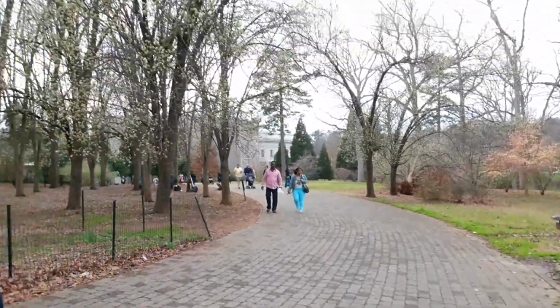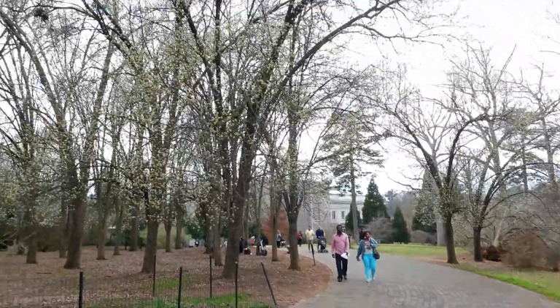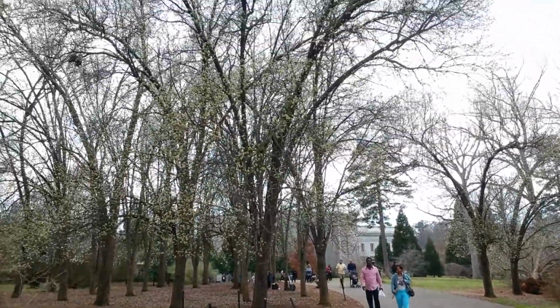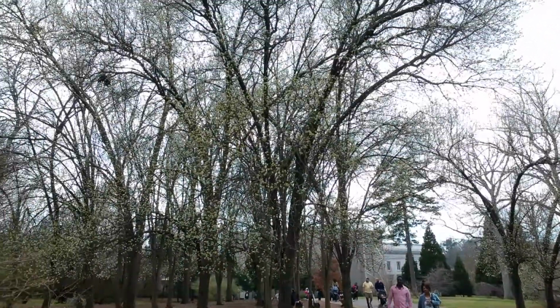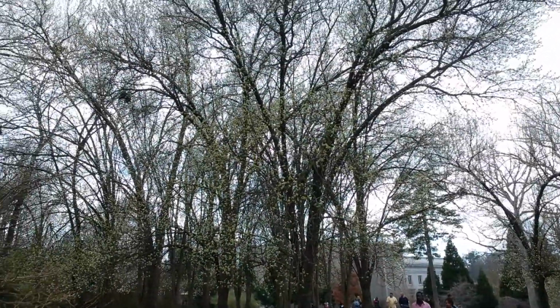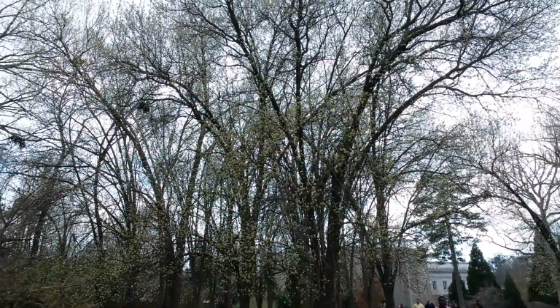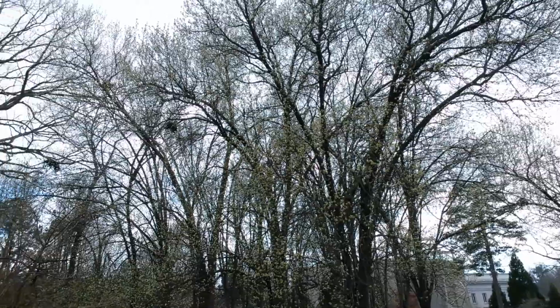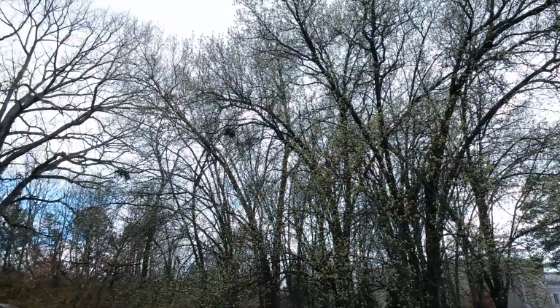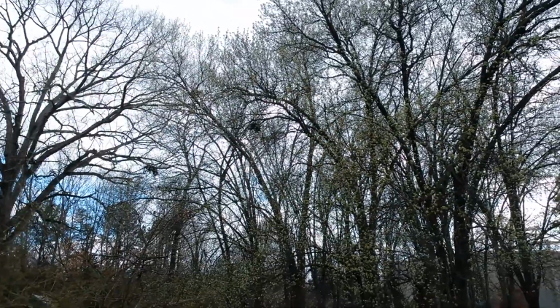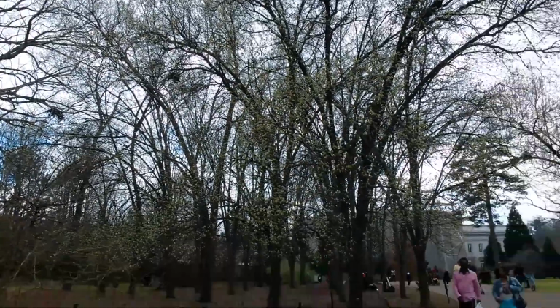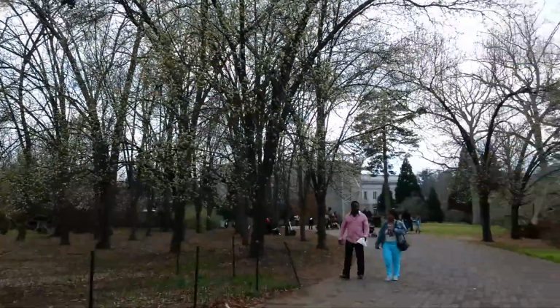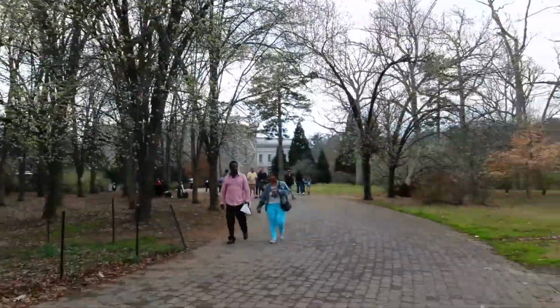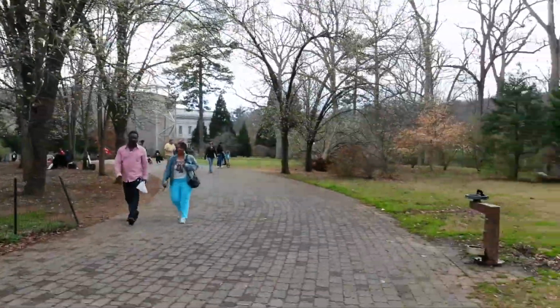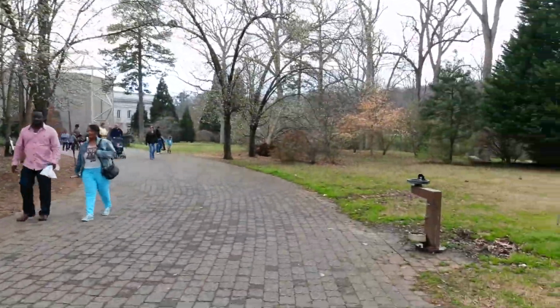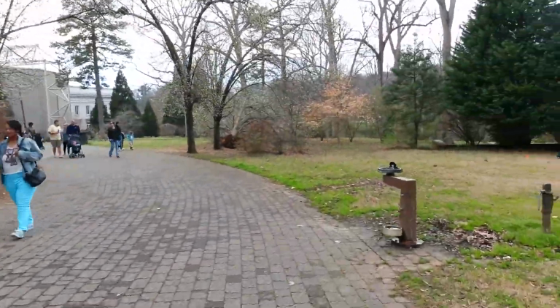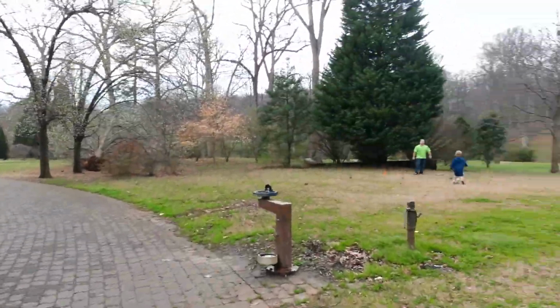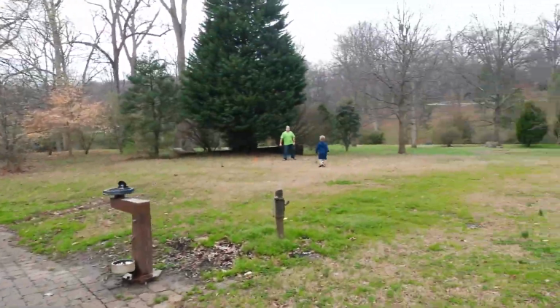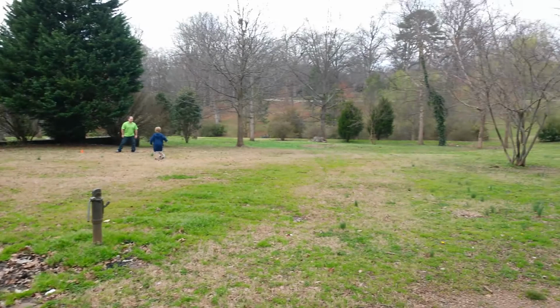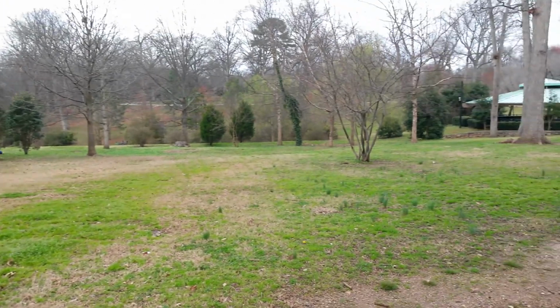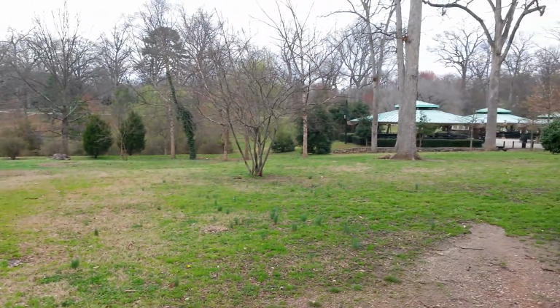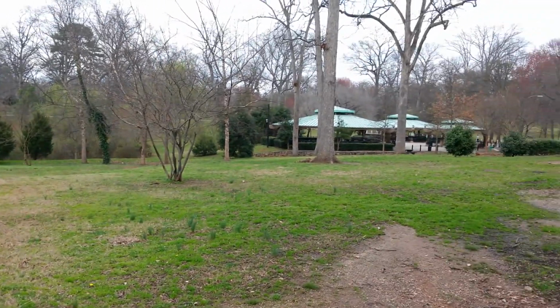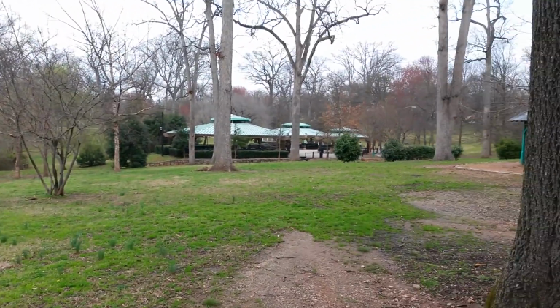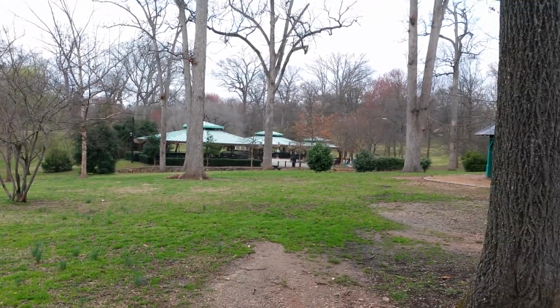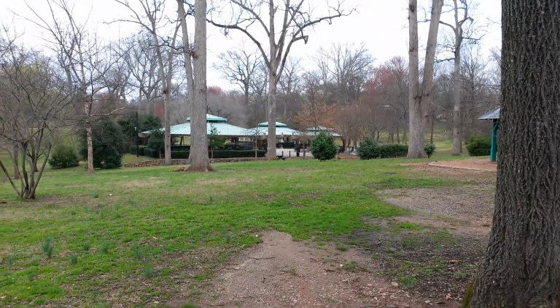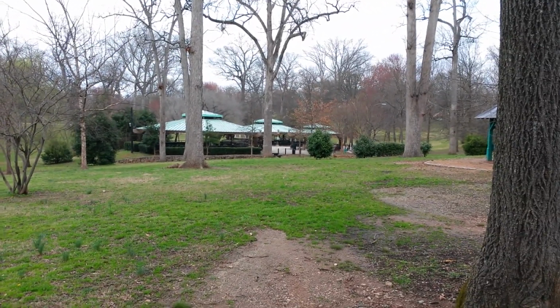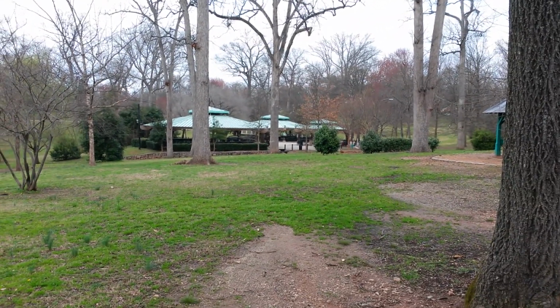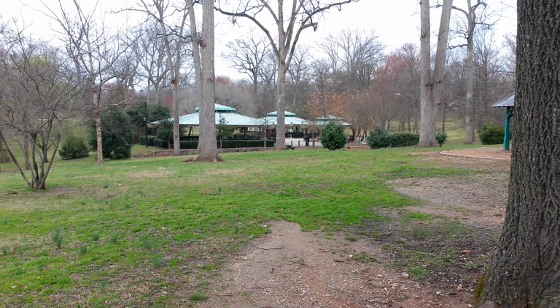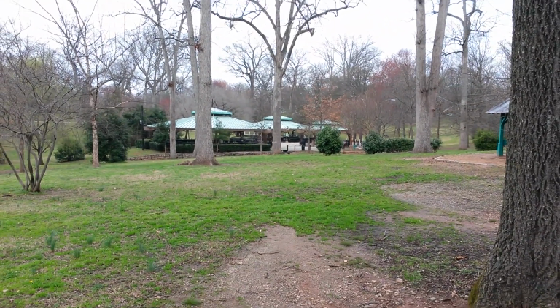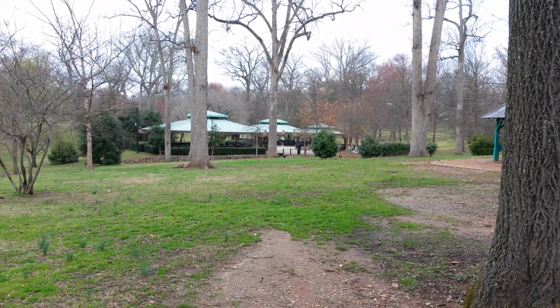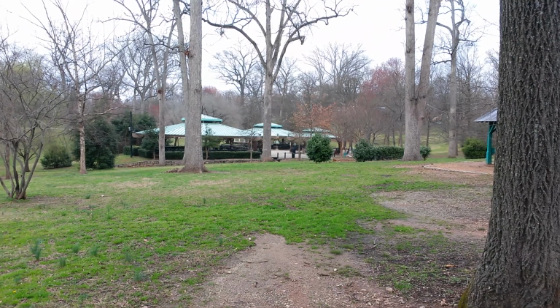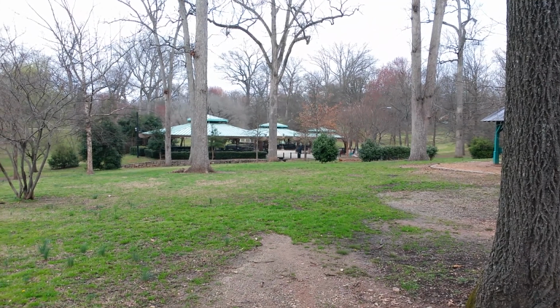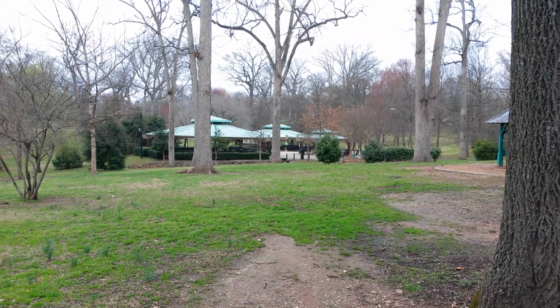Actually, look at this. Looks like these dogwoods are just starting to bloom here. This over here is a really interesting area. This is the barbecue area — all those pavilions over there have big ol' barbecue pits inside of them.